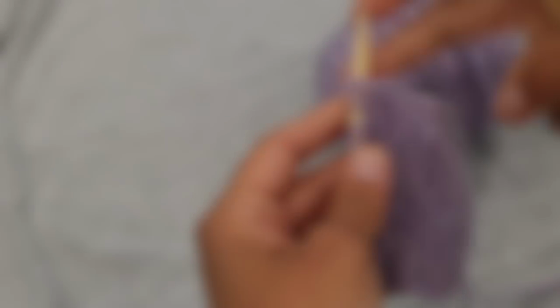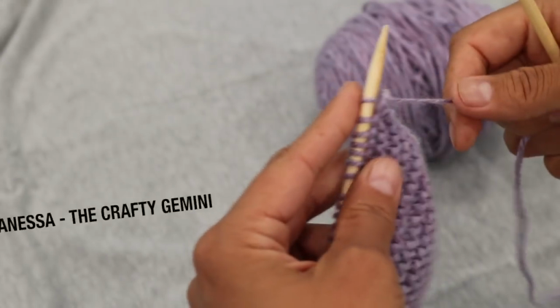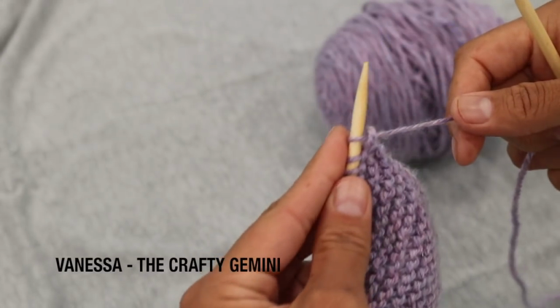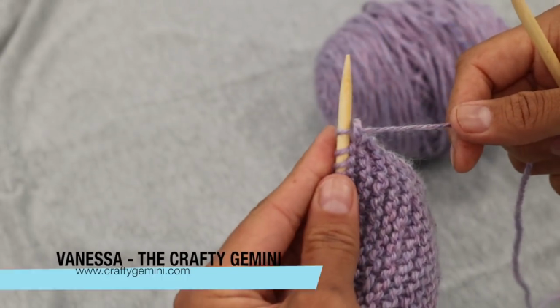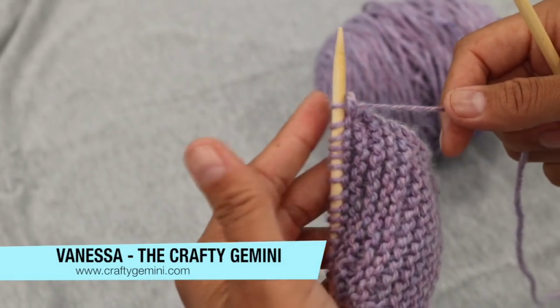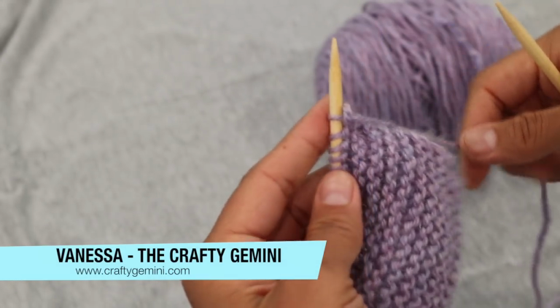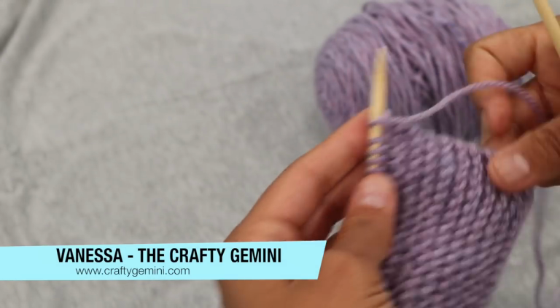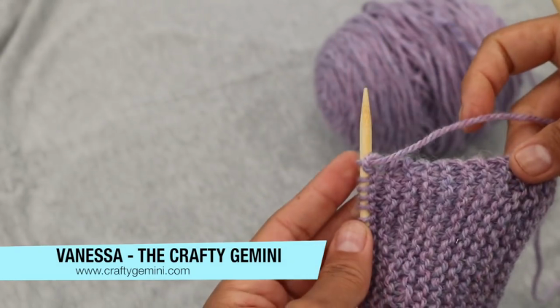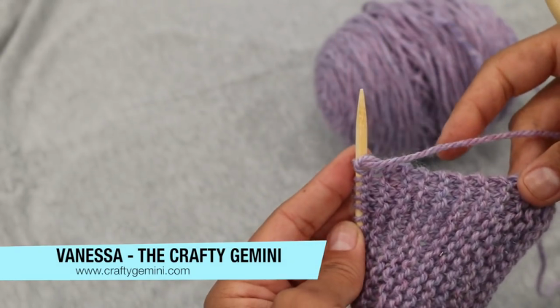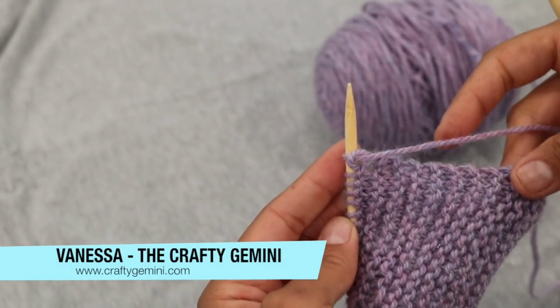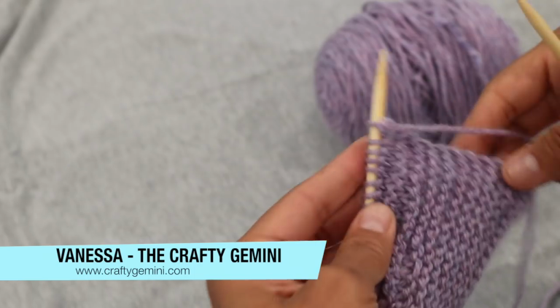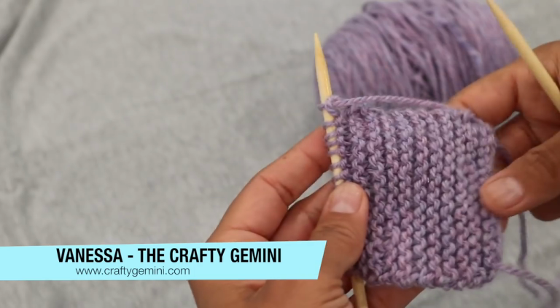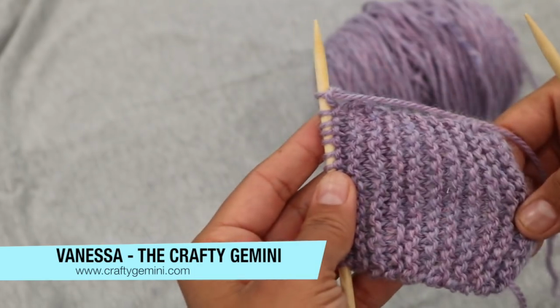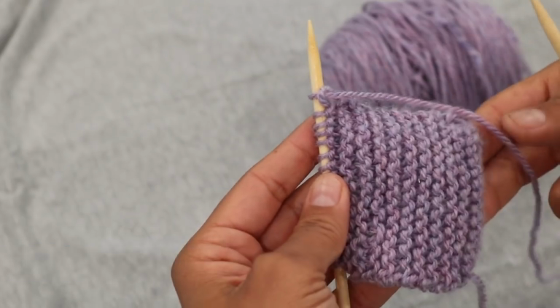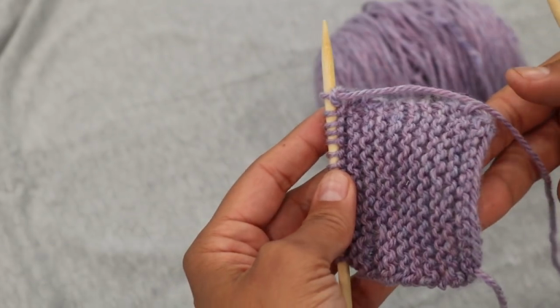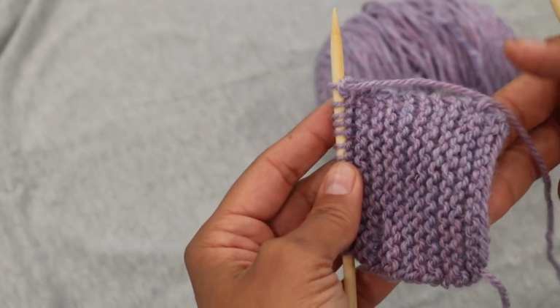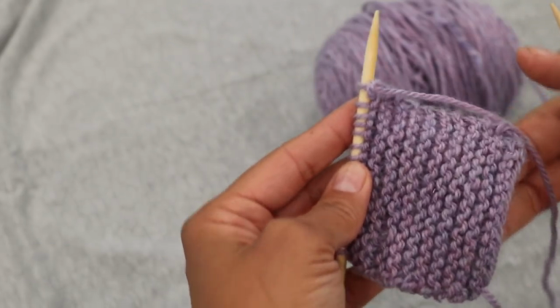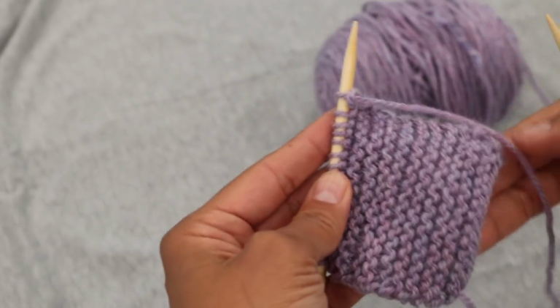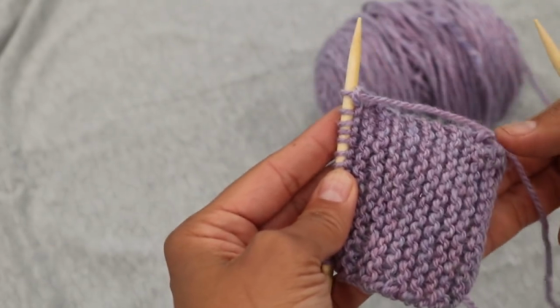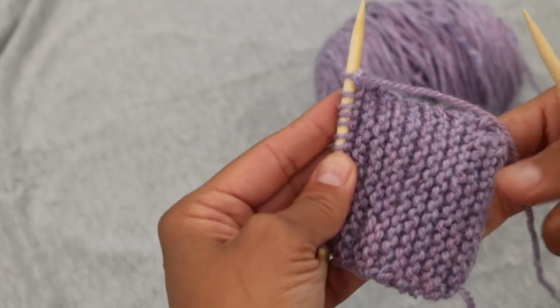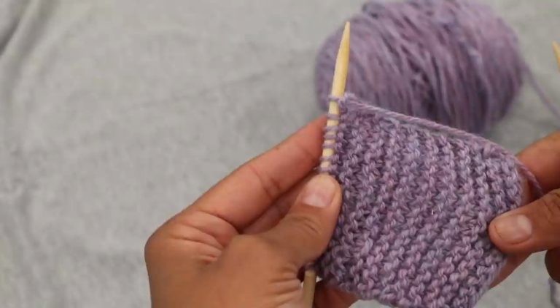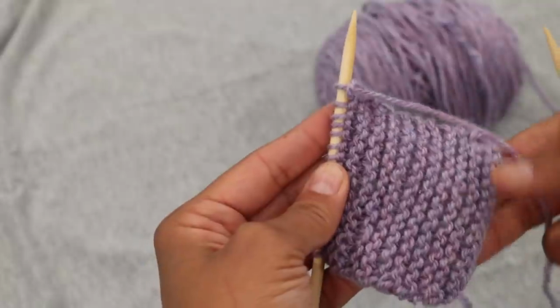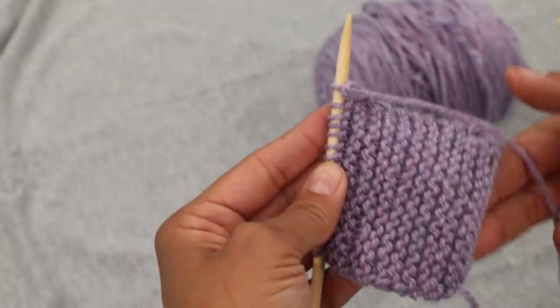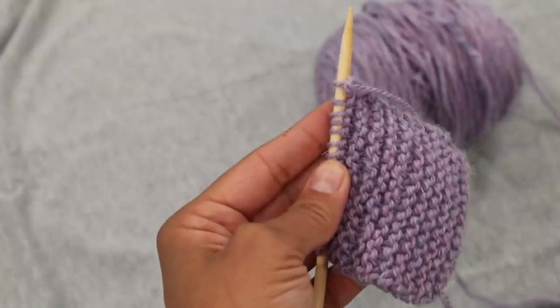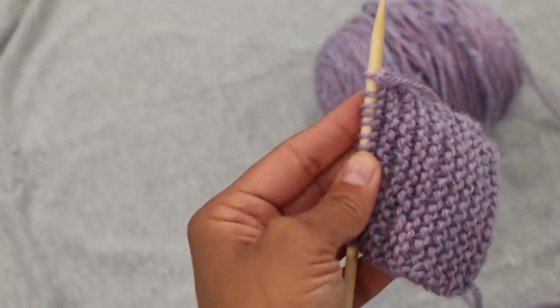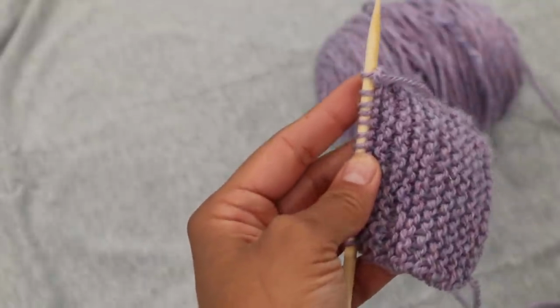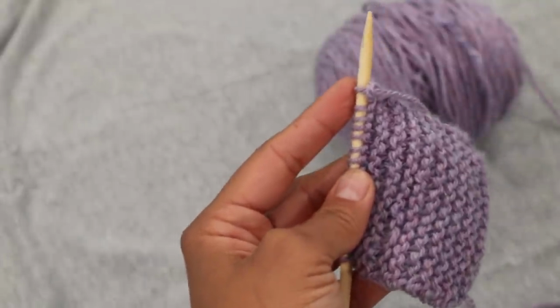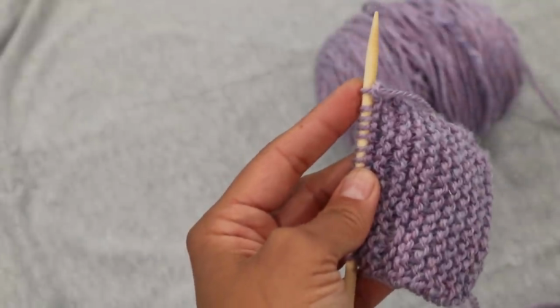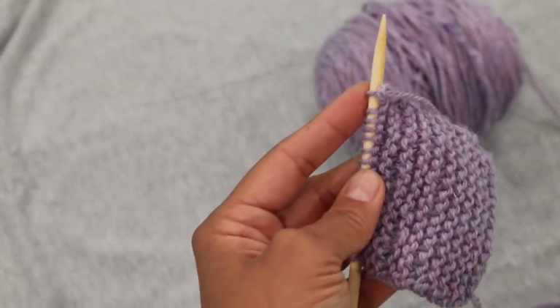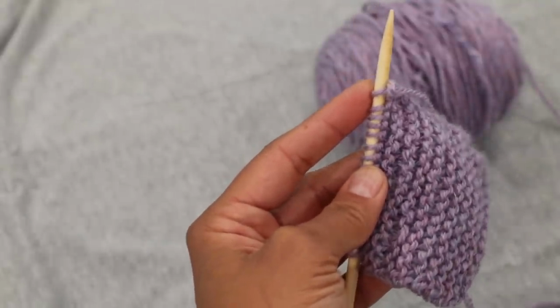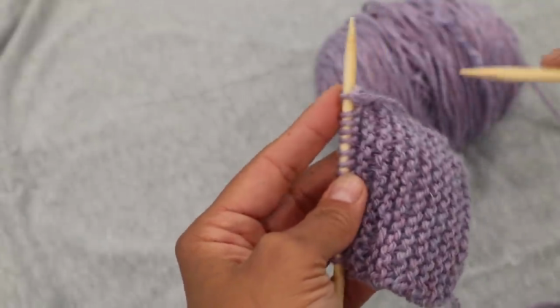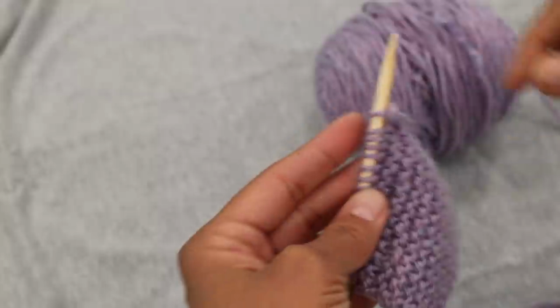Hey everybody, it's Vanessa the Crafty Gemini and I'm back with another beginner knitting tutorial. We're picking up on the swatch that we worked on last time when I taught you how to do the knit stitch. If you want to watch that video, the link is in the description box. But now we're going to jump into learning how to do the purl stitch.